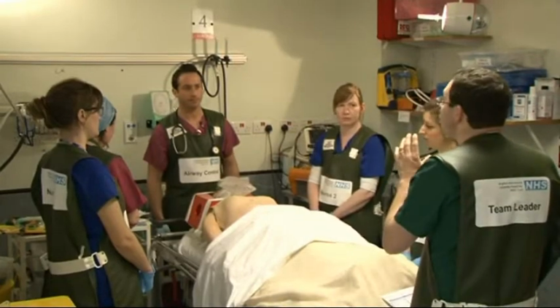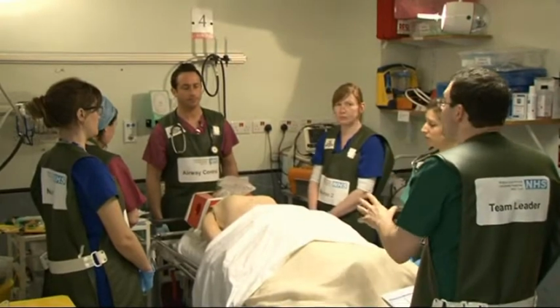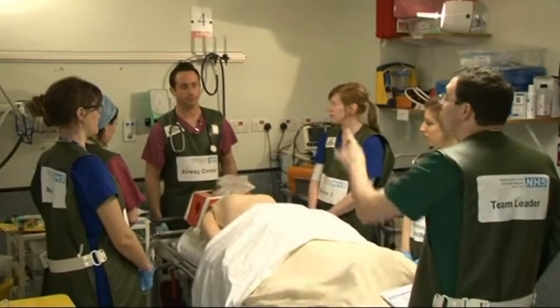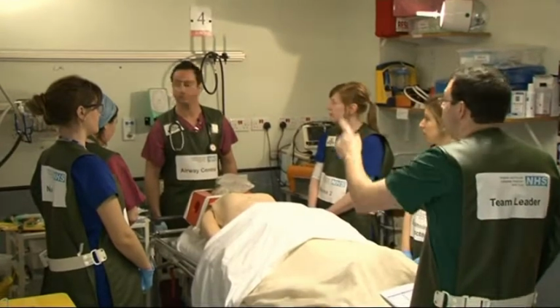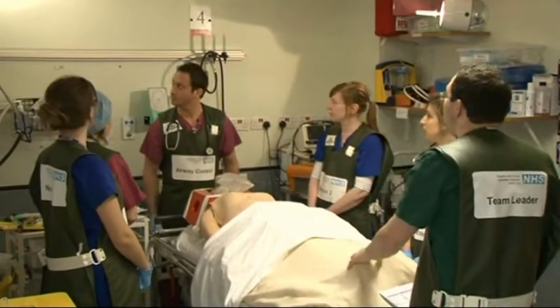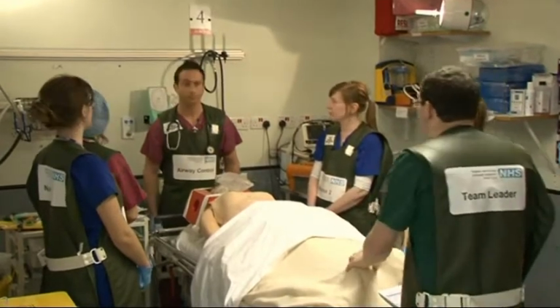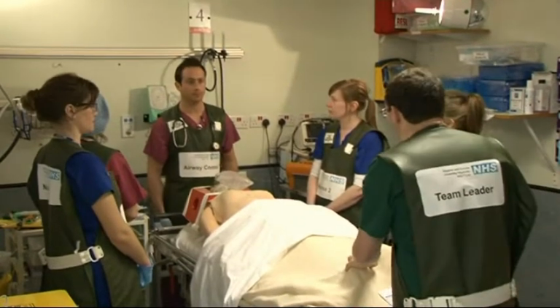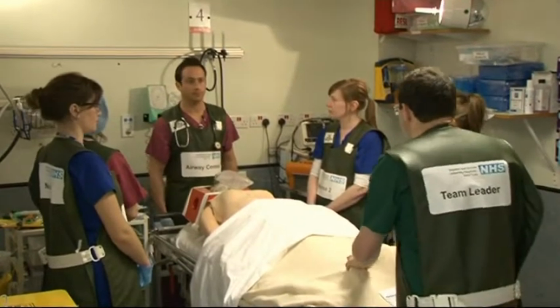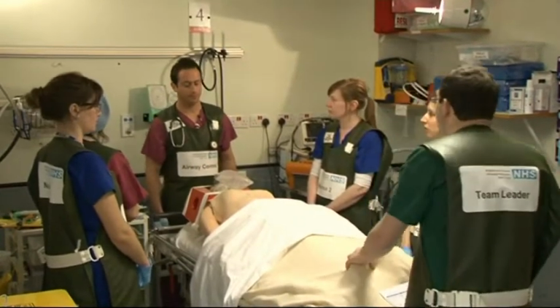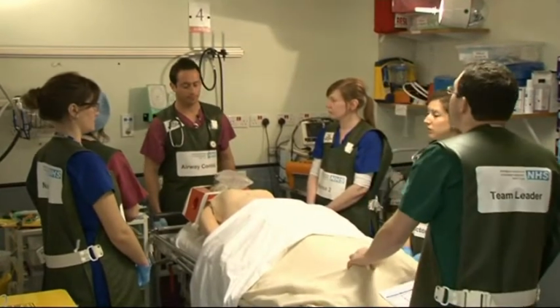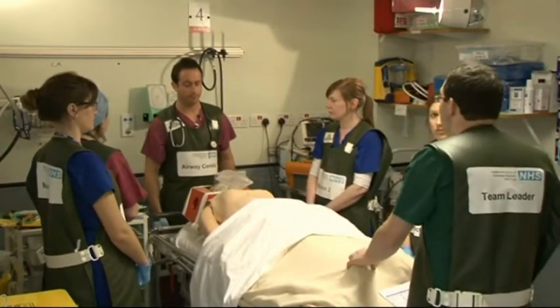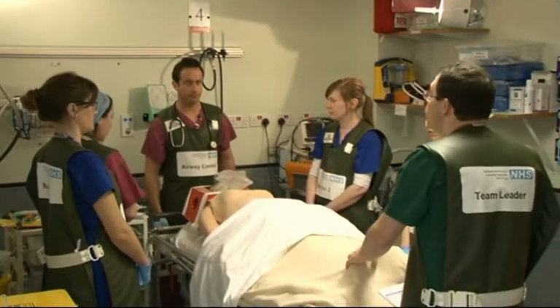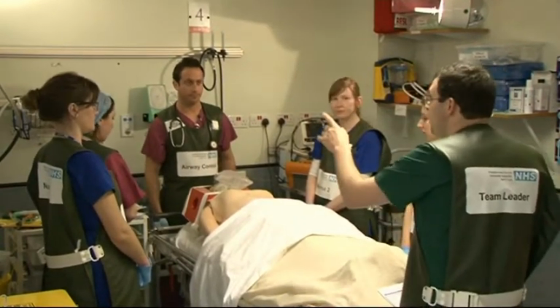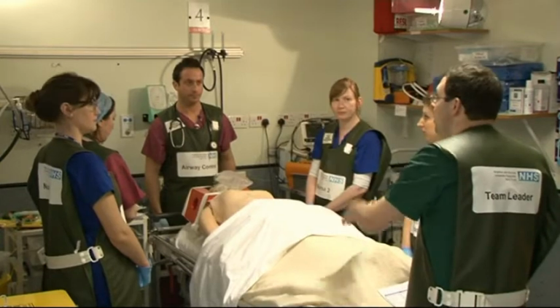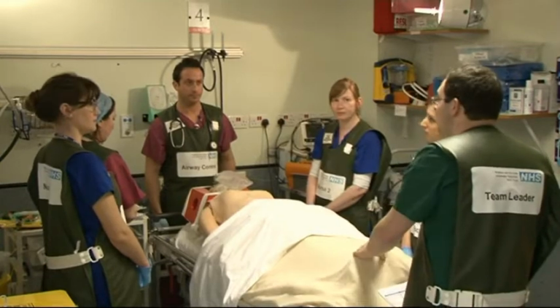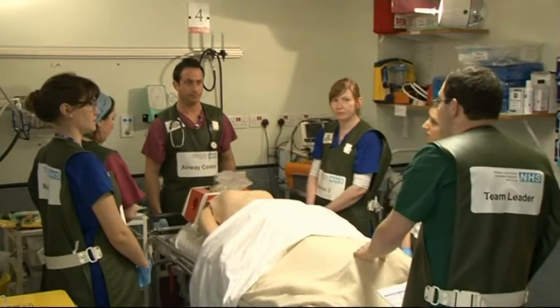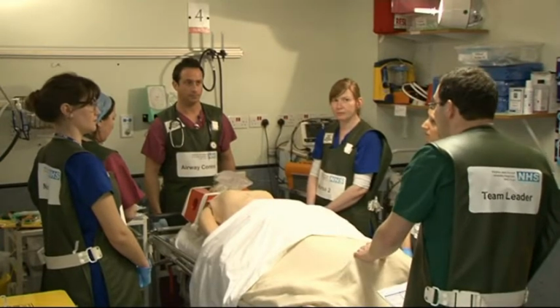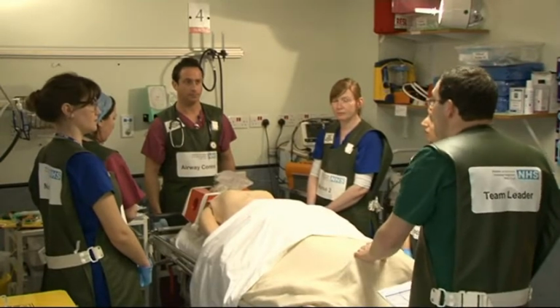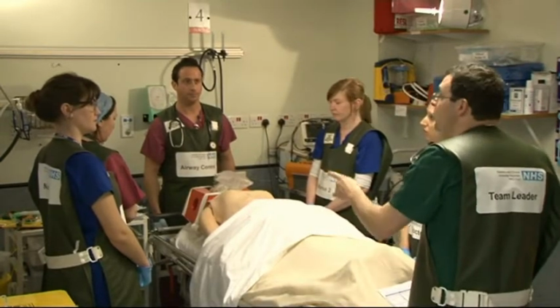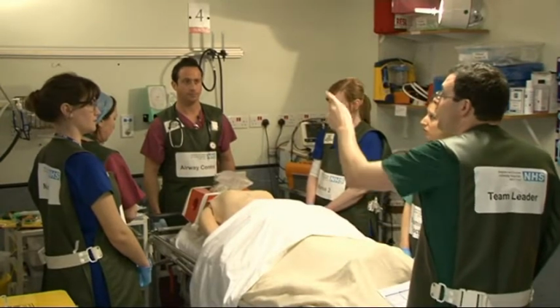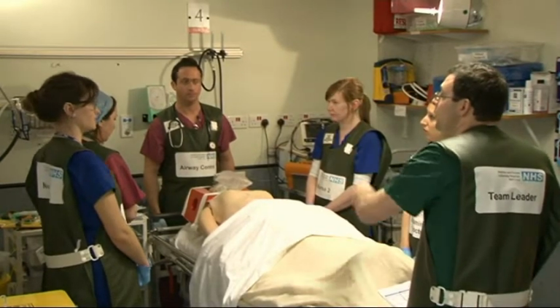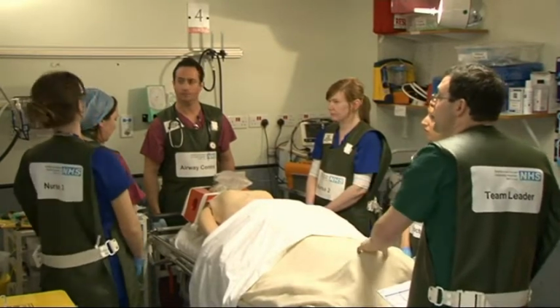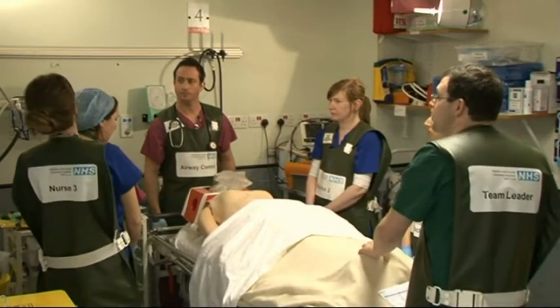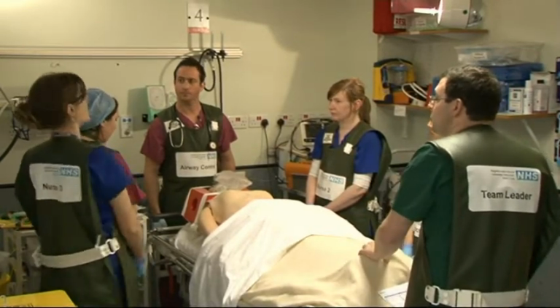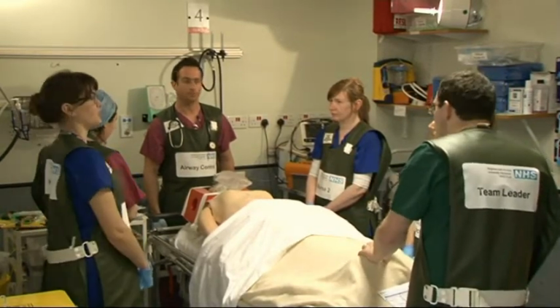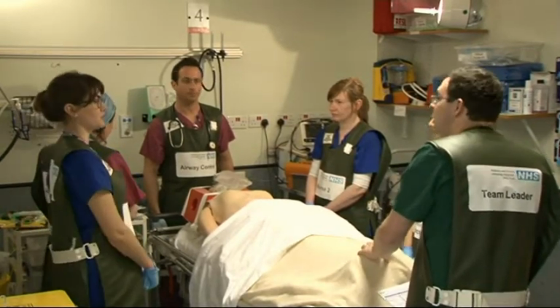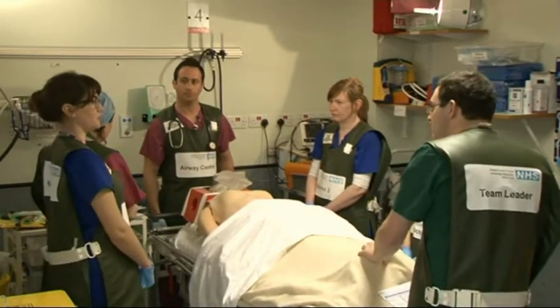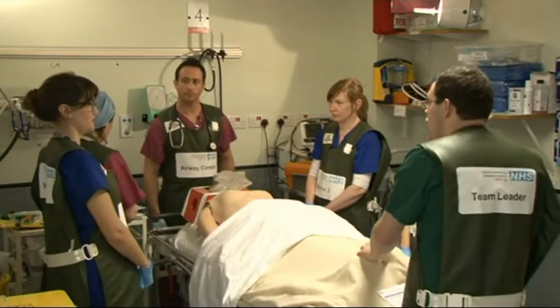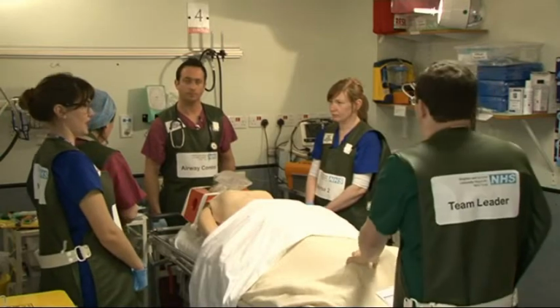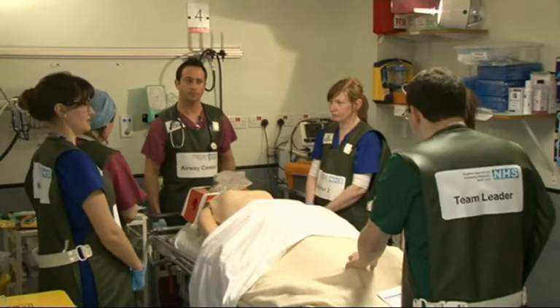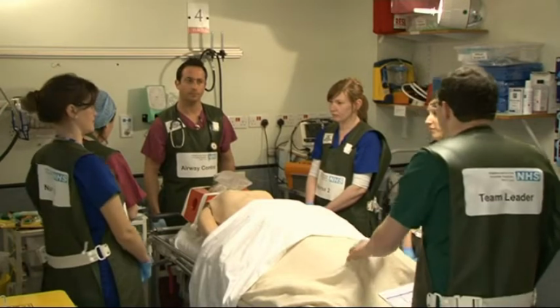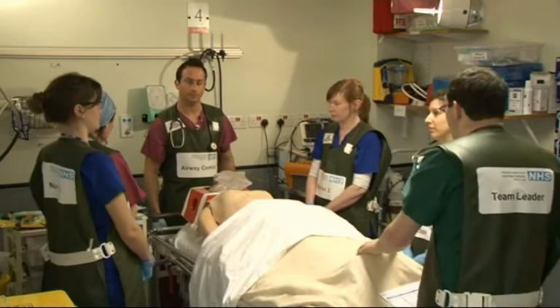Saturations are running at 99%. Circulation — for the monitor, heart rate is 90. And blood pressure, Corrie, when was it last taken? It was a minute ago and it was 124 over 58. Okay, so that's happy.